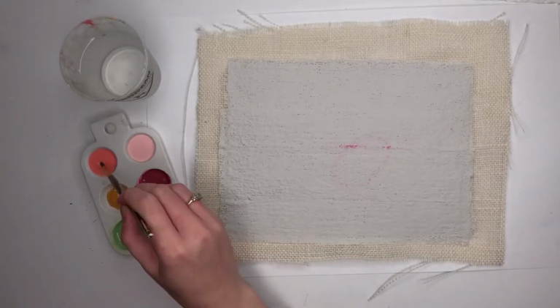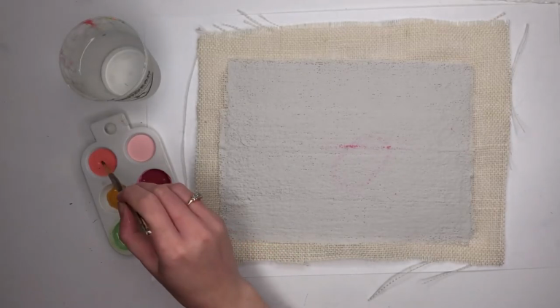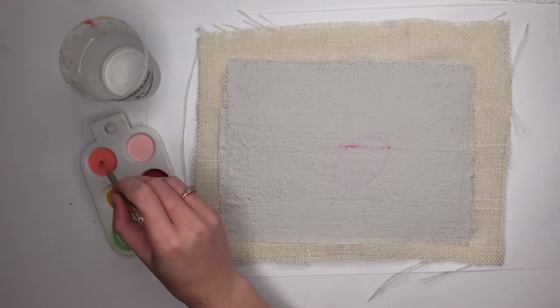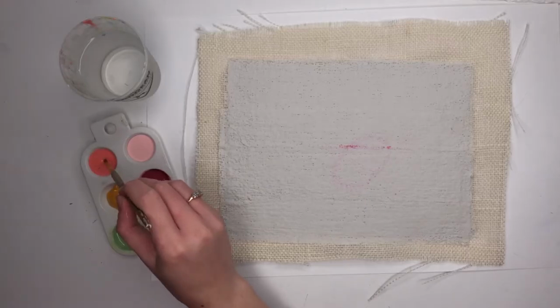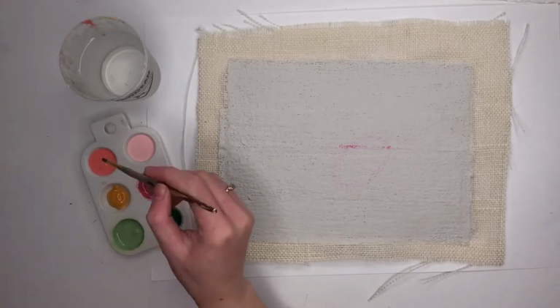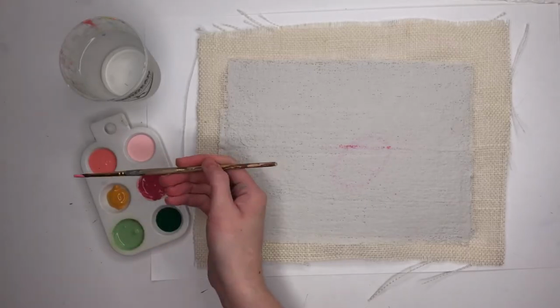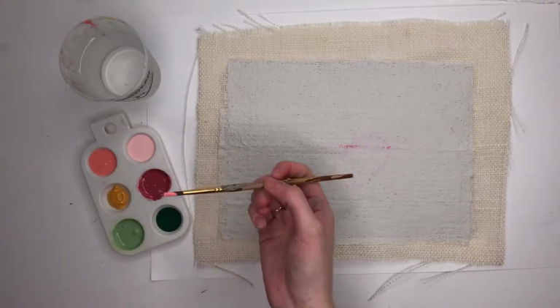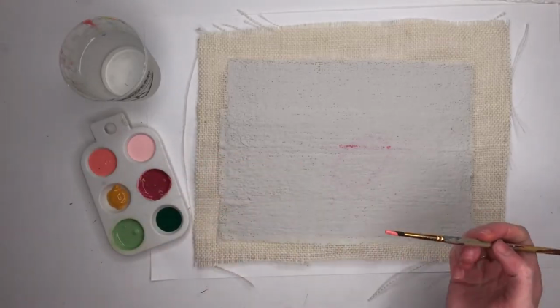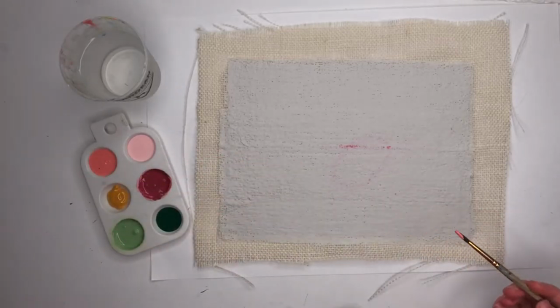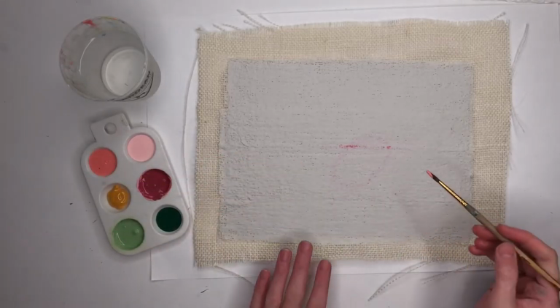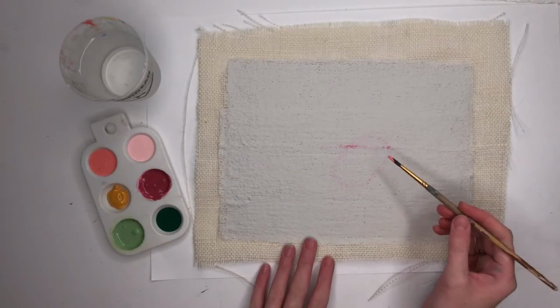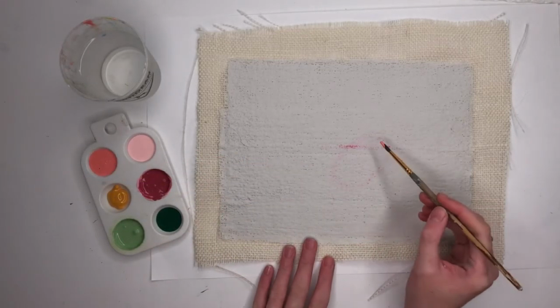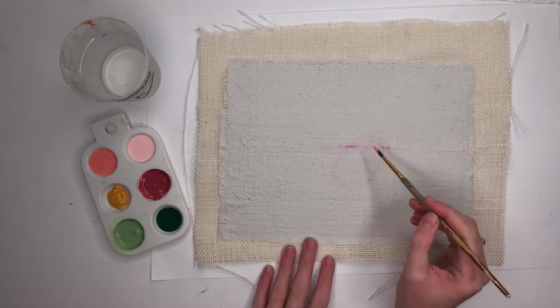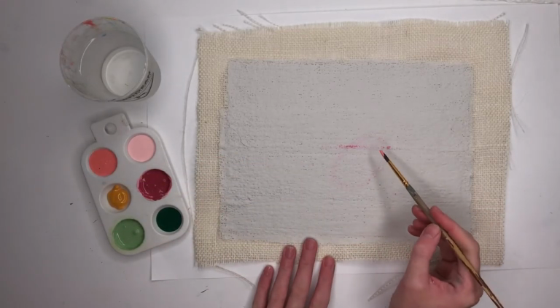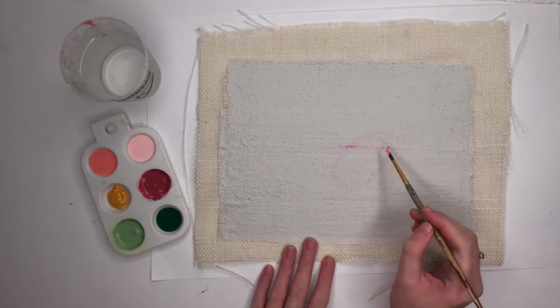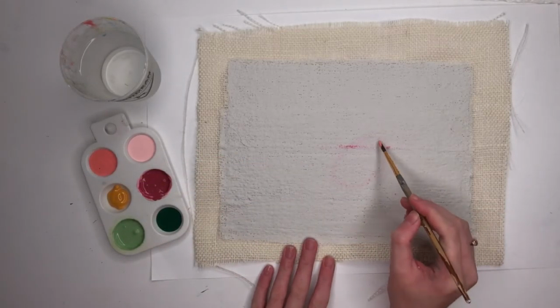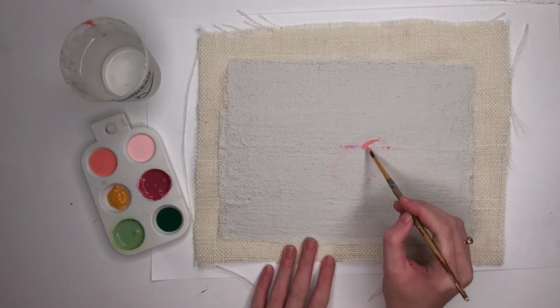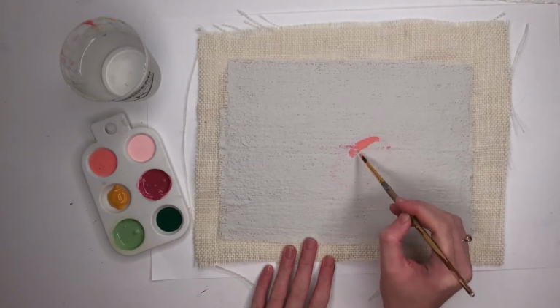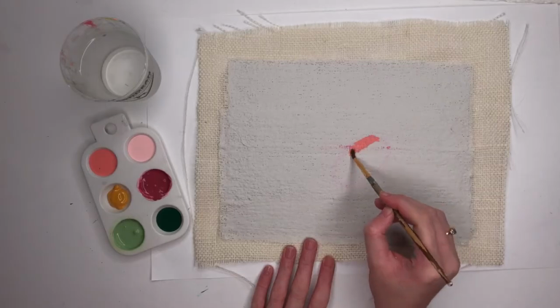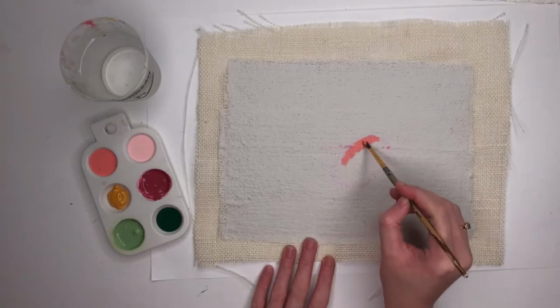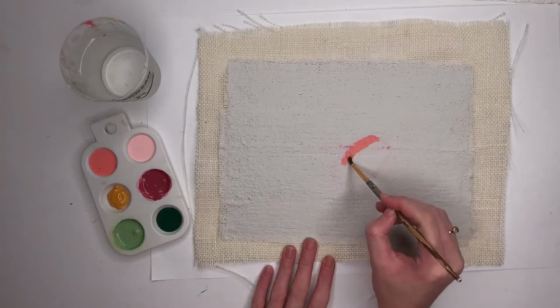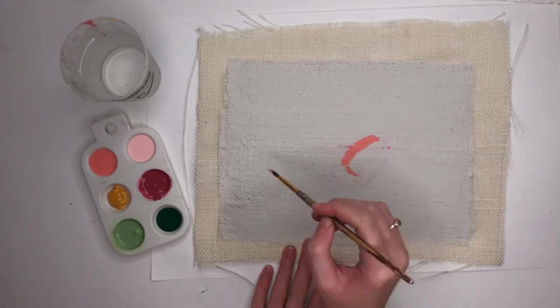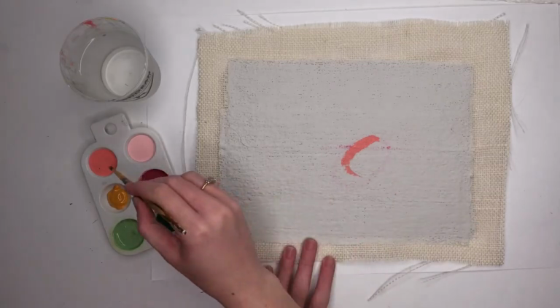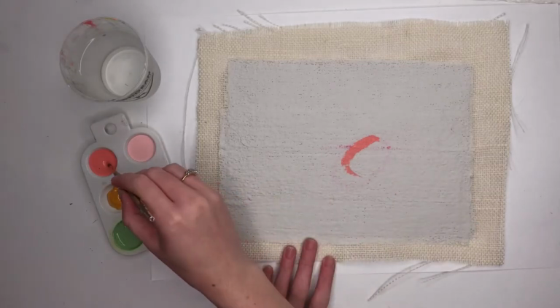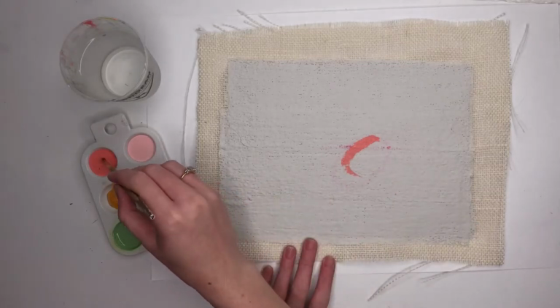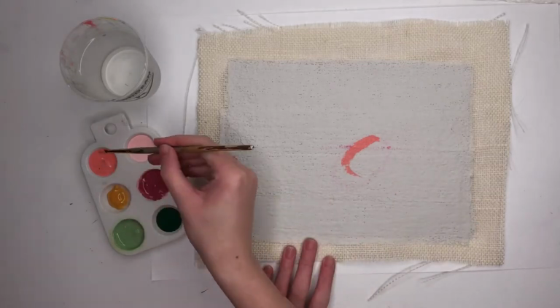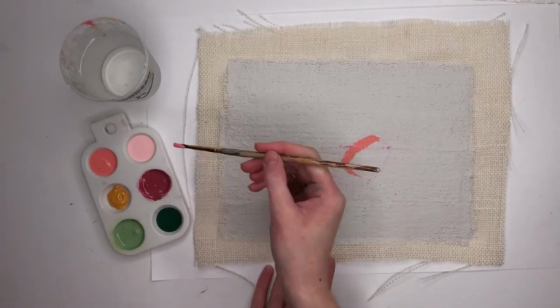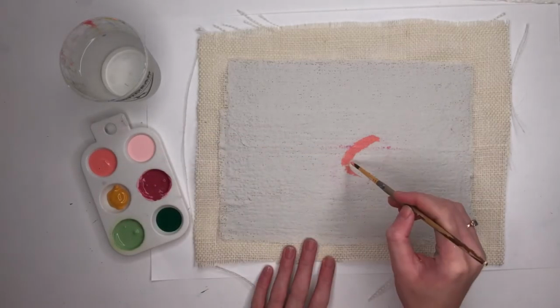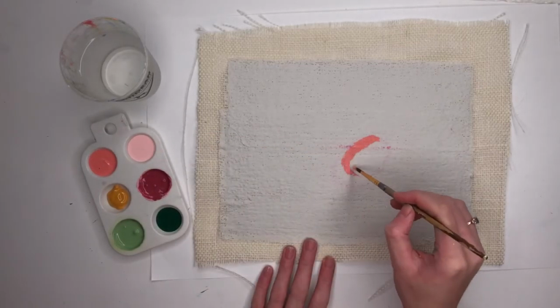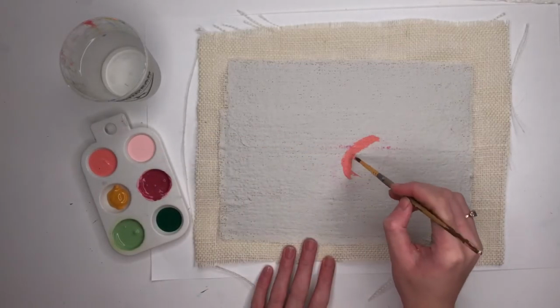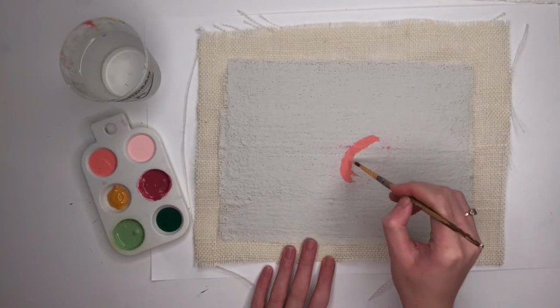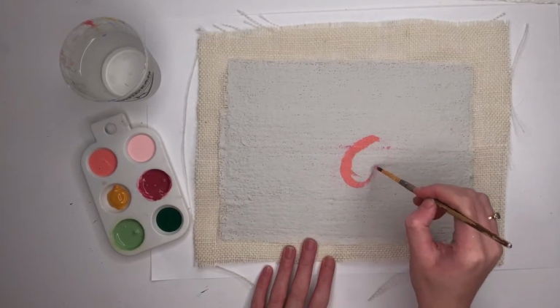Let your plaster dry overnight and then you can paint a design on it. I tried oil pastels — you can see that faint pink circle — but the texture was still too bumpy and it didn't turn out well.